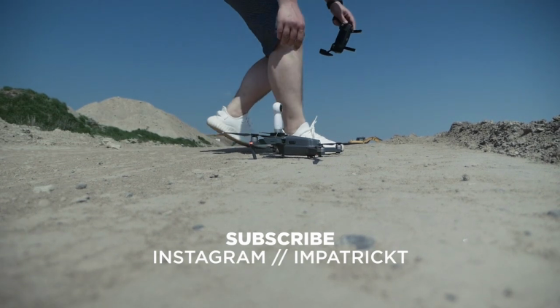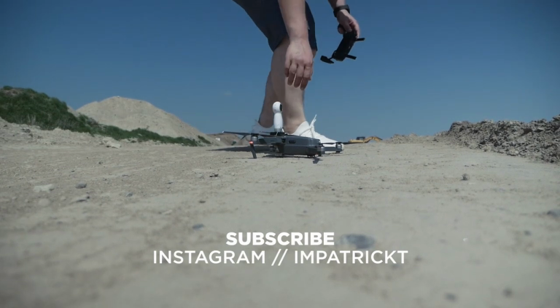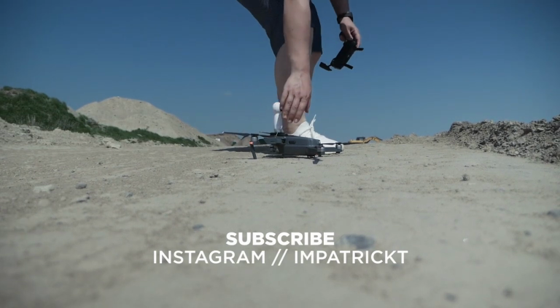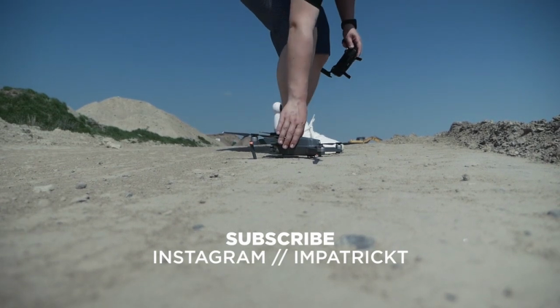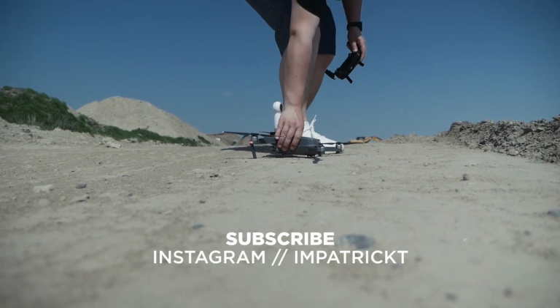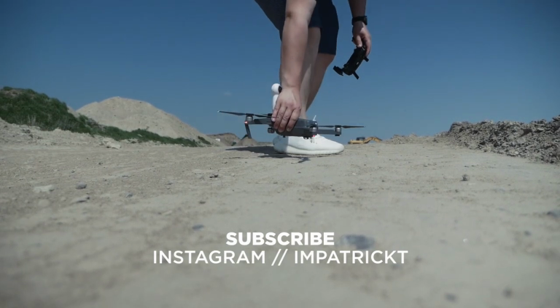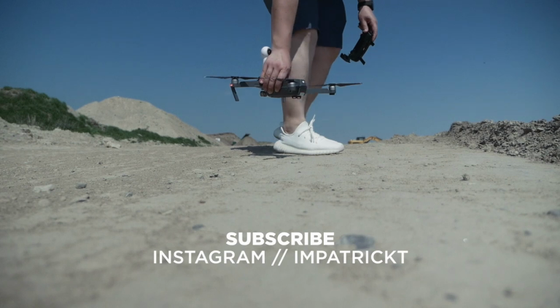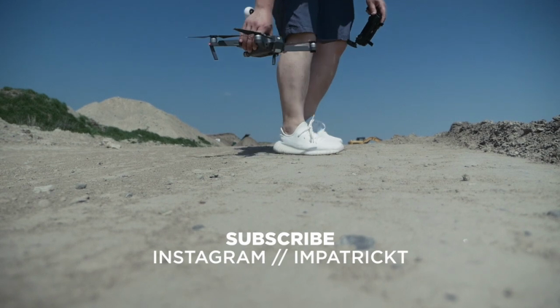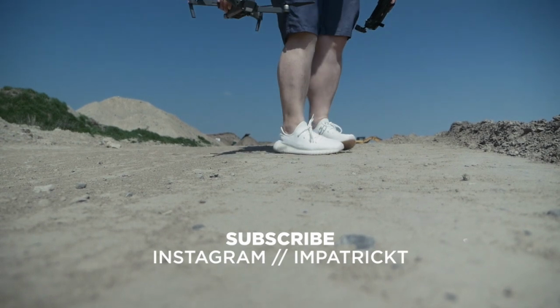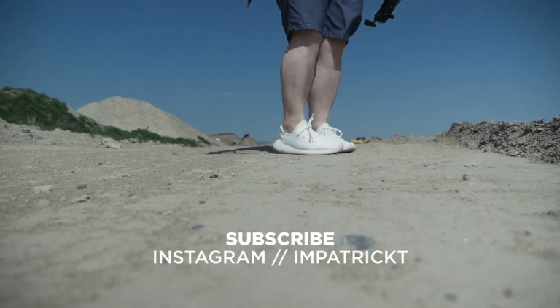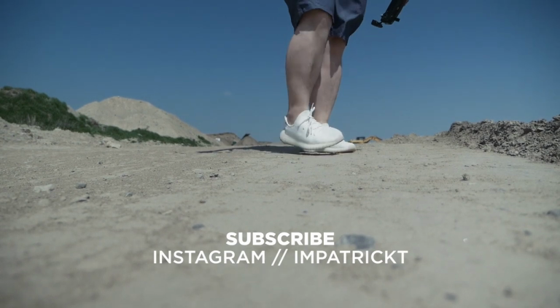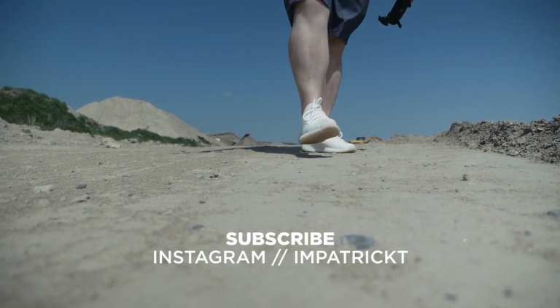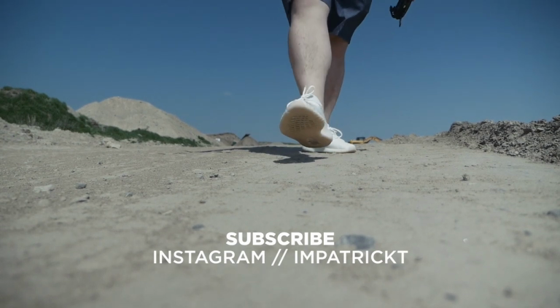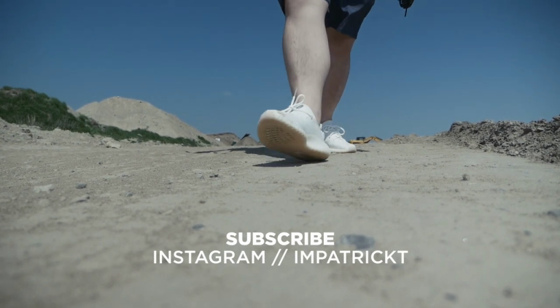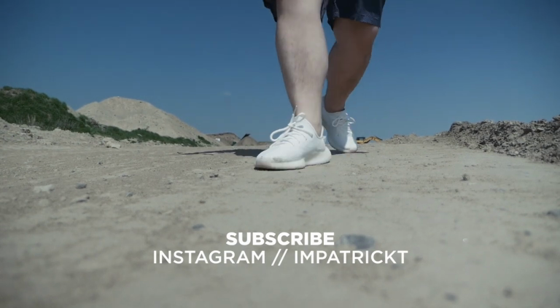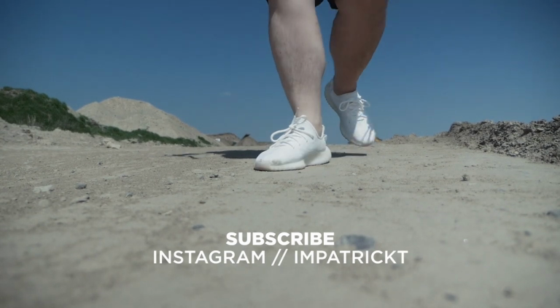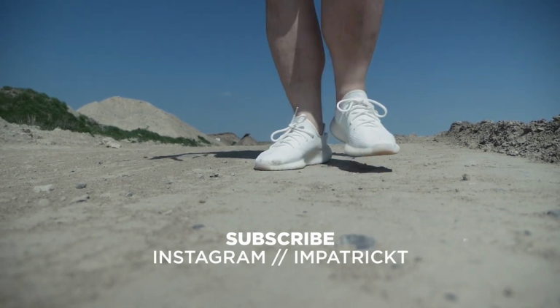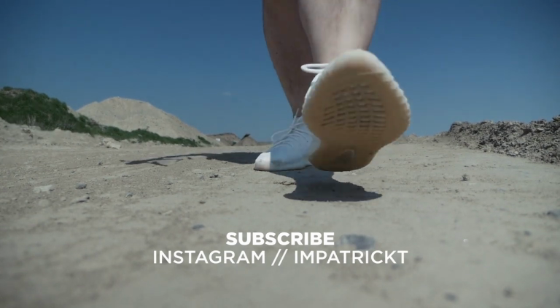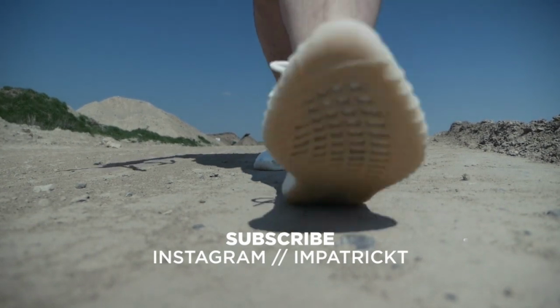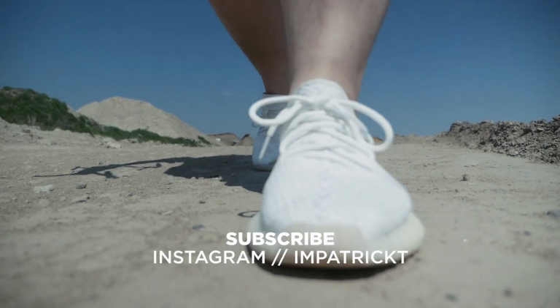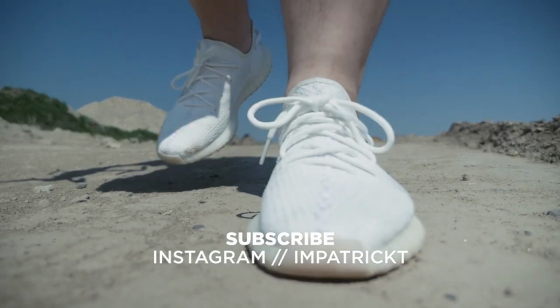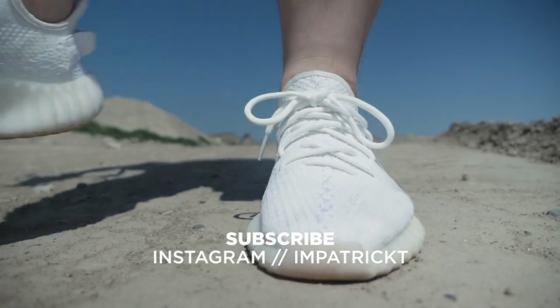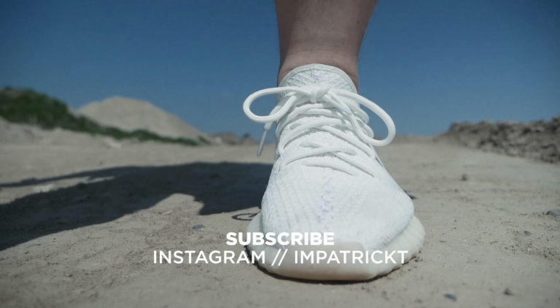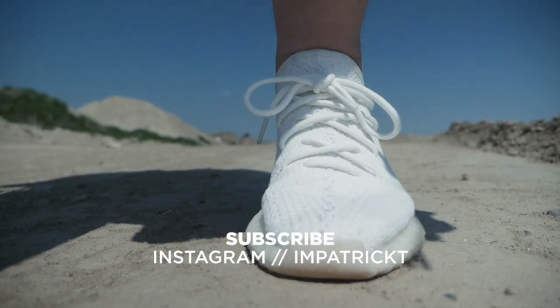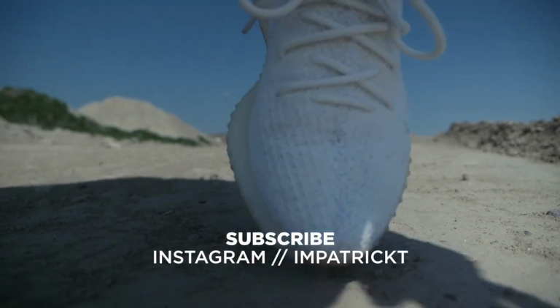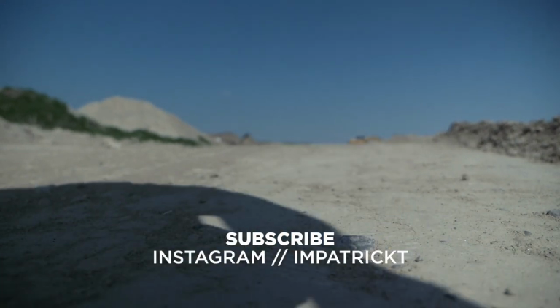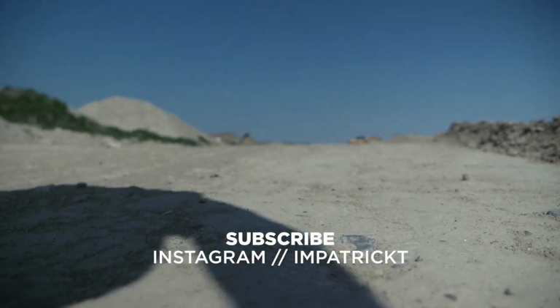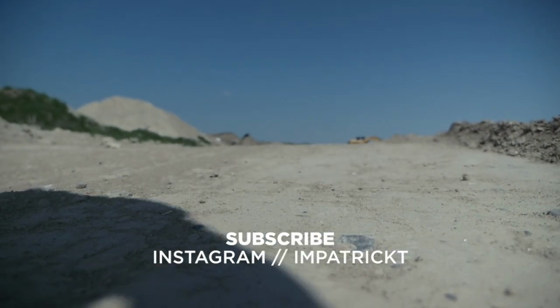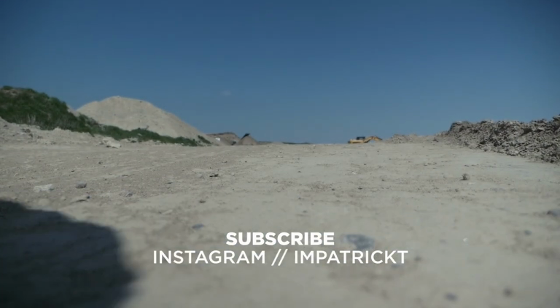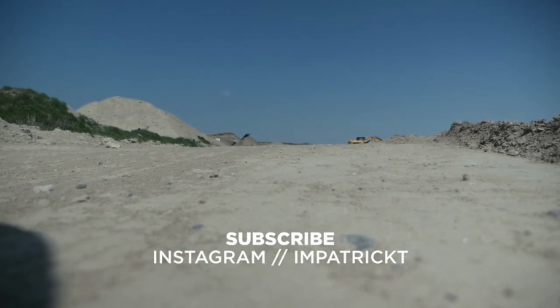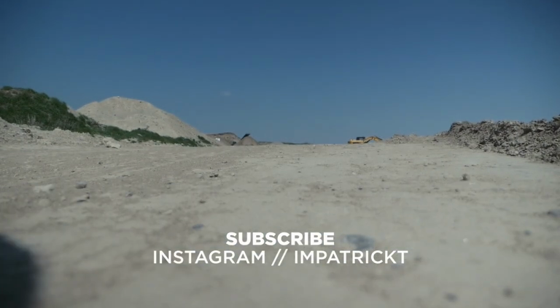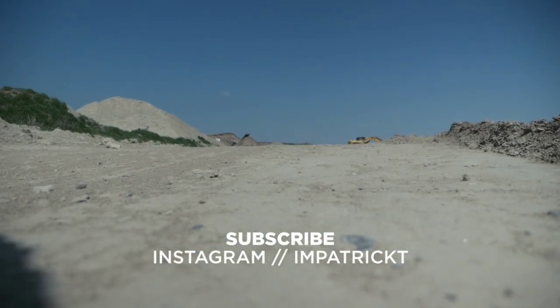Thanks for watching, guys. I hope you enjoyed this video. Don't forget to give it a like and subscribe for more. Also, let me know in the comments: is 360 video a gimmick or is it a true filmmaking format? Catch you in the next one. Cheers.